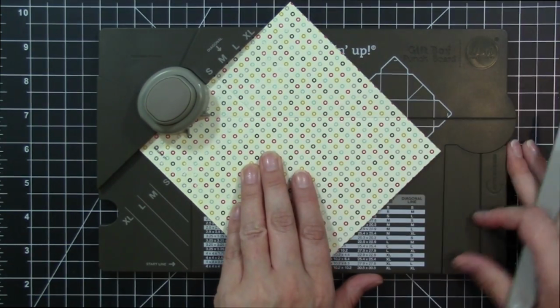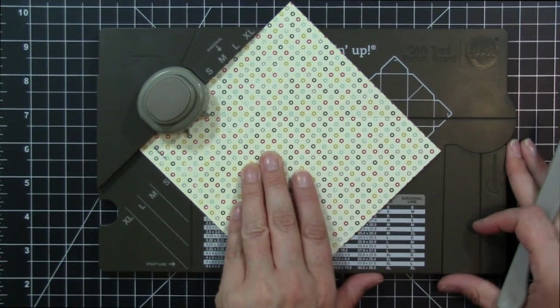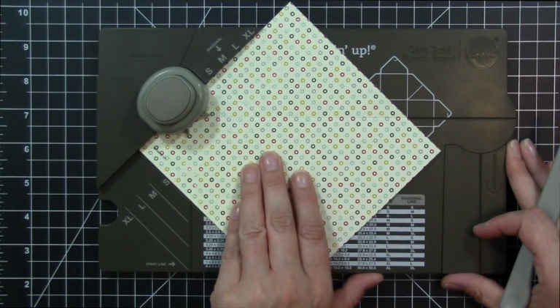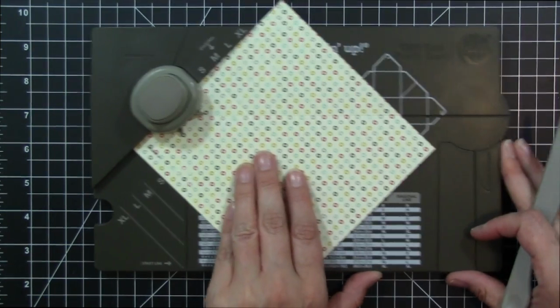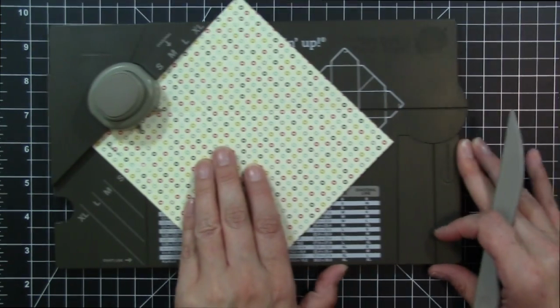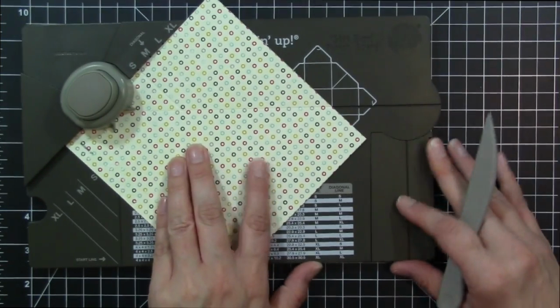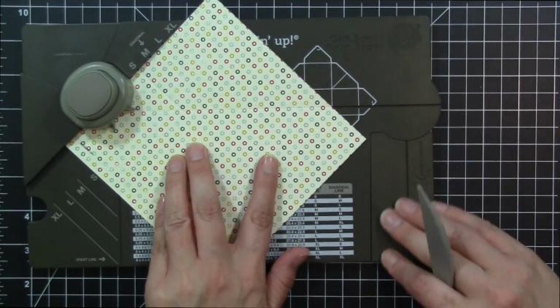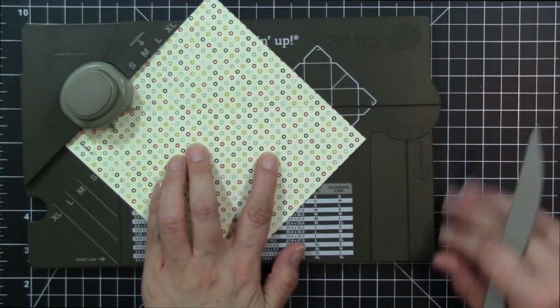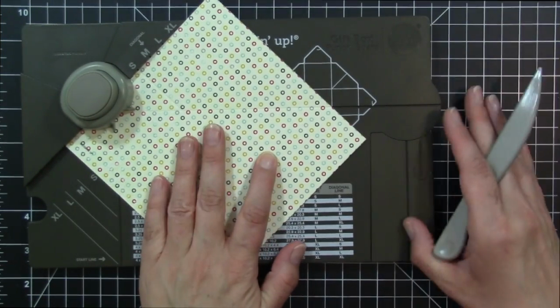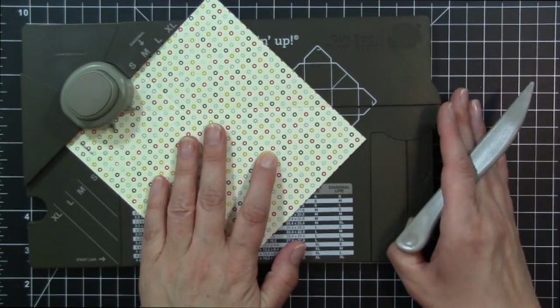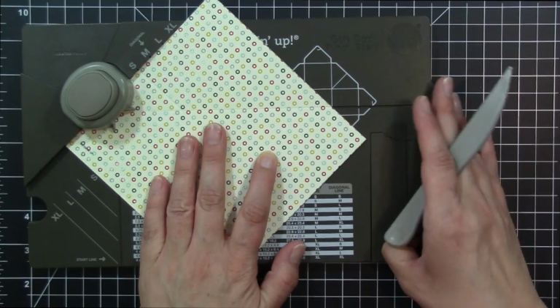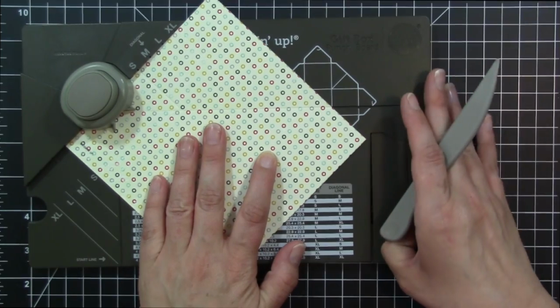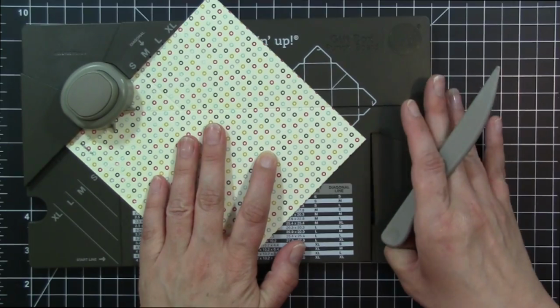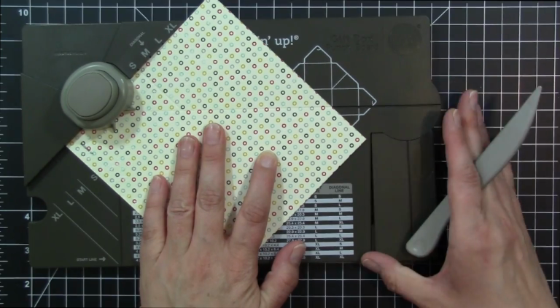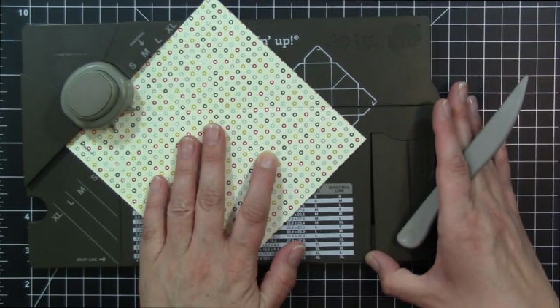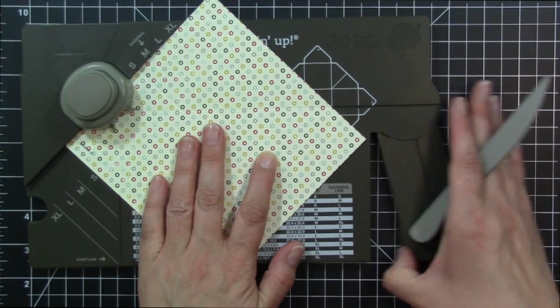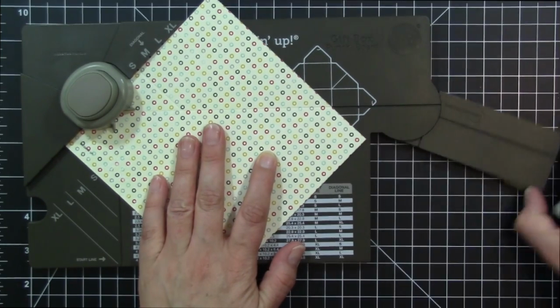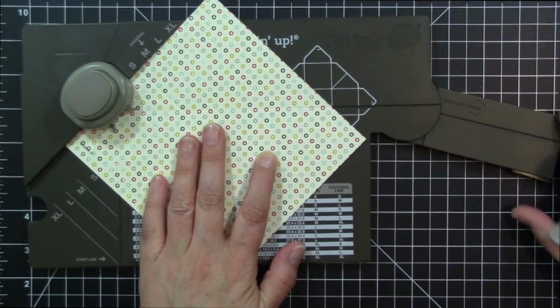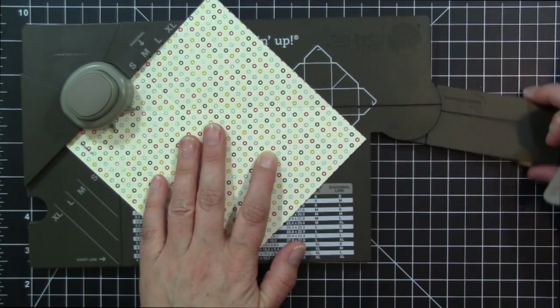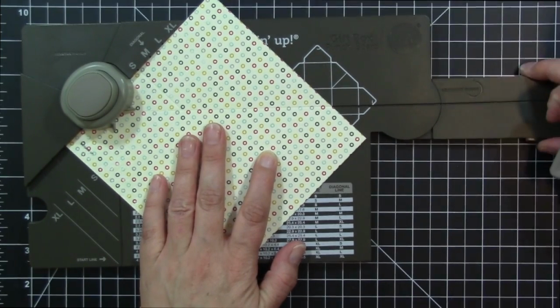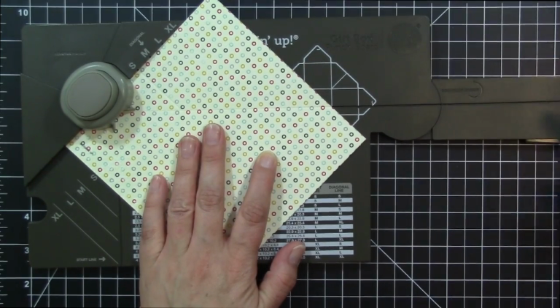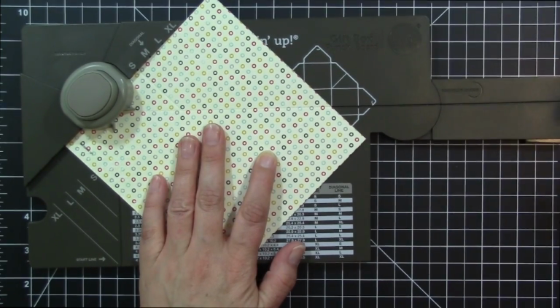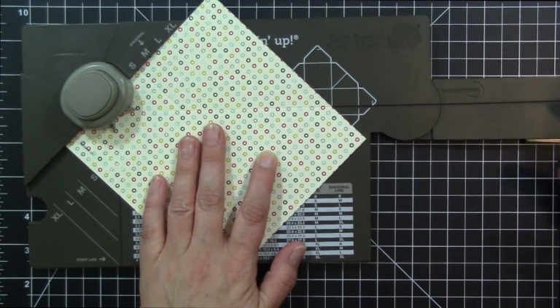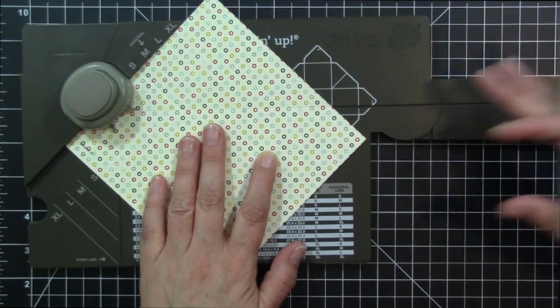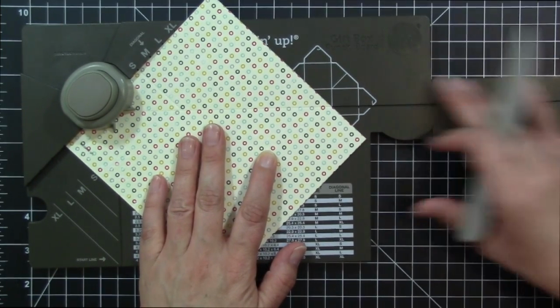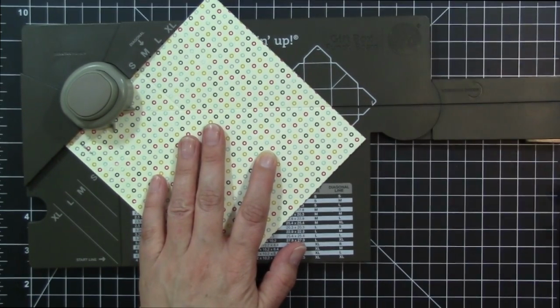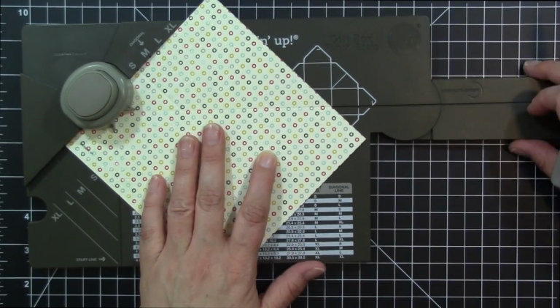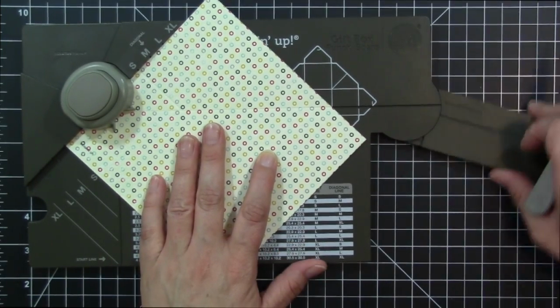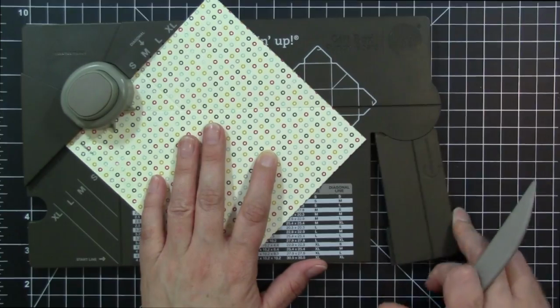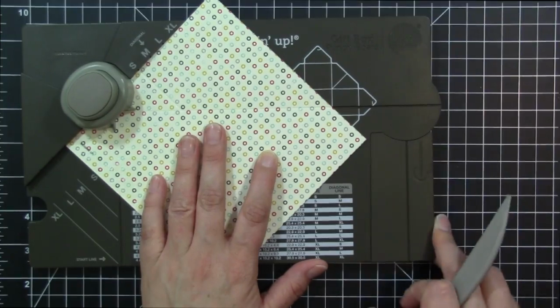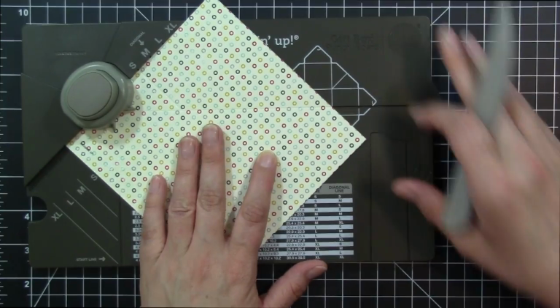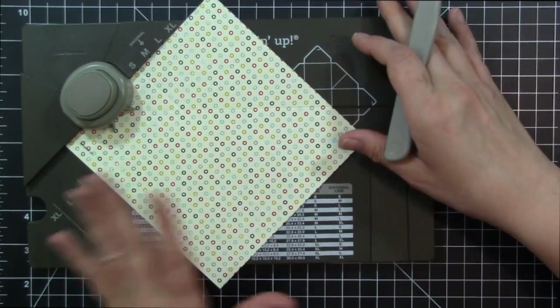One thing I really love about this board is it does have an extendable arm that you can use to do longer pattern paper with it as well.